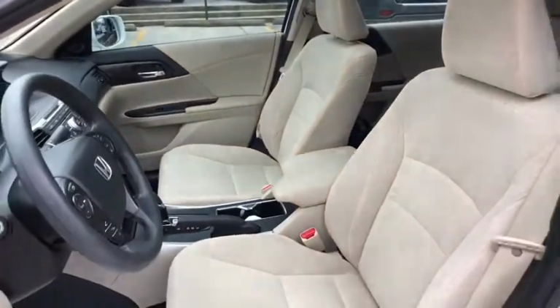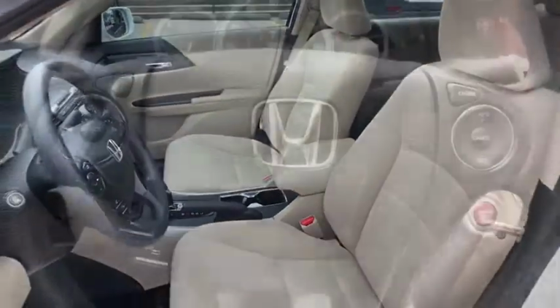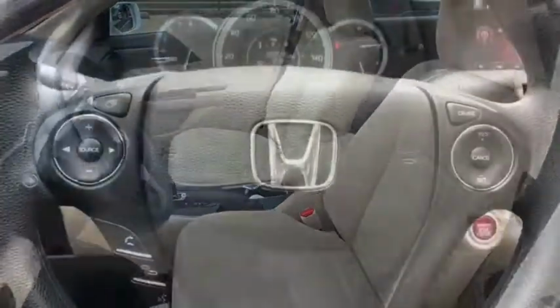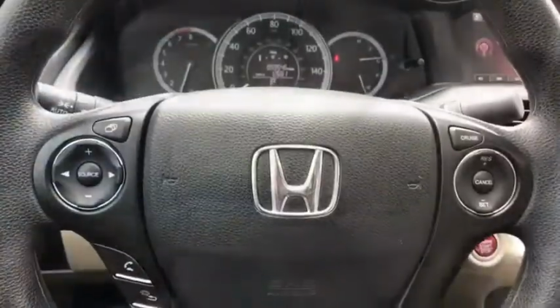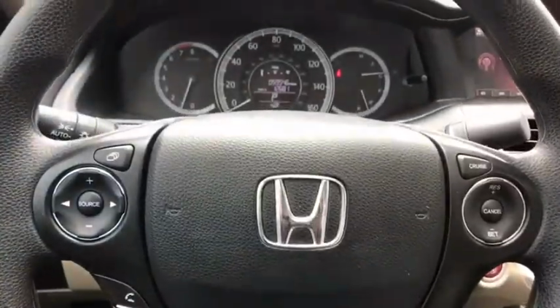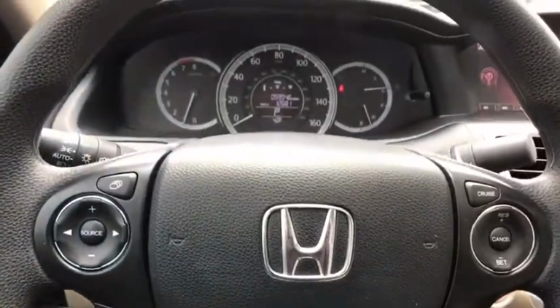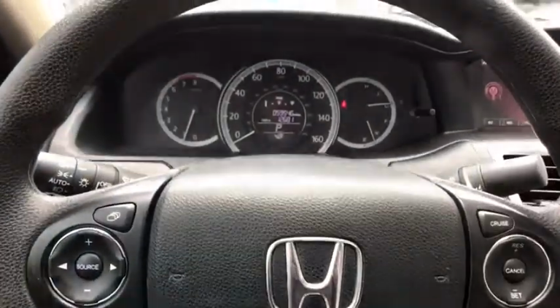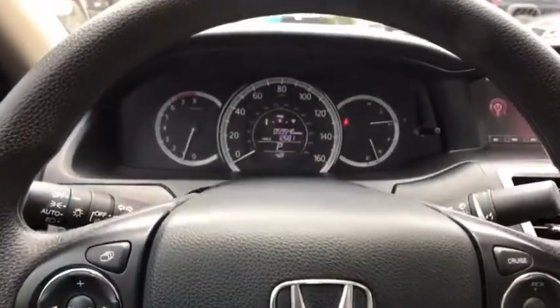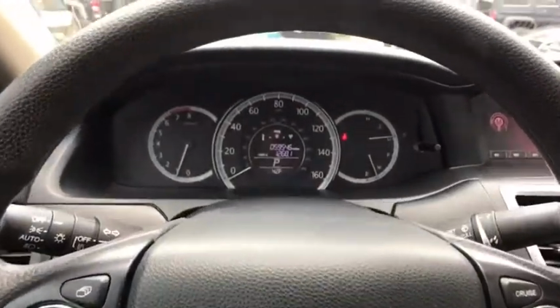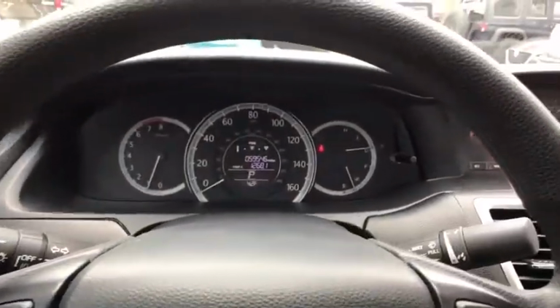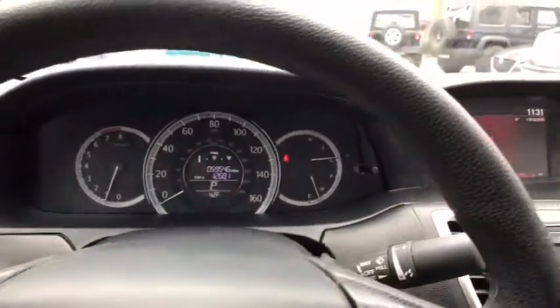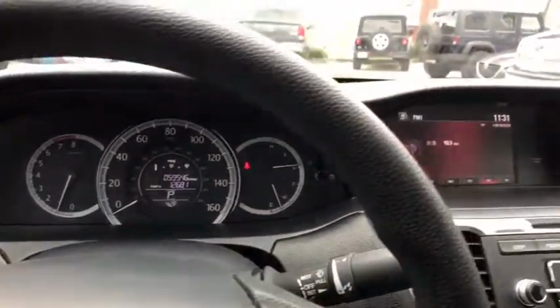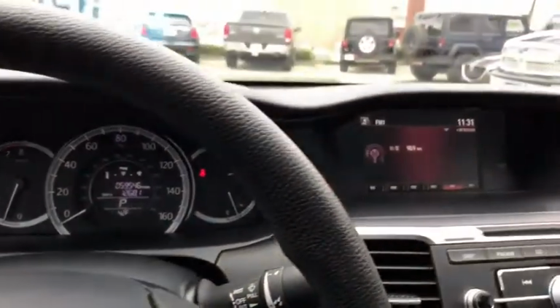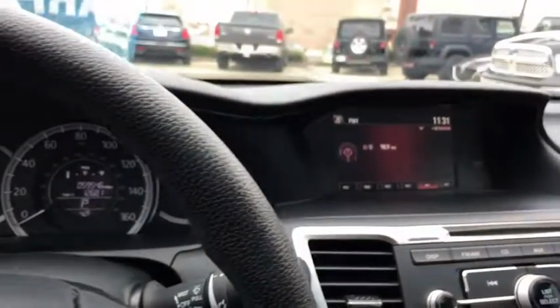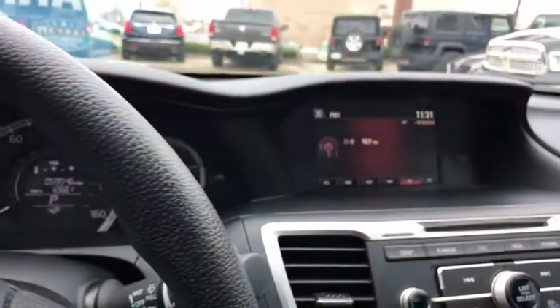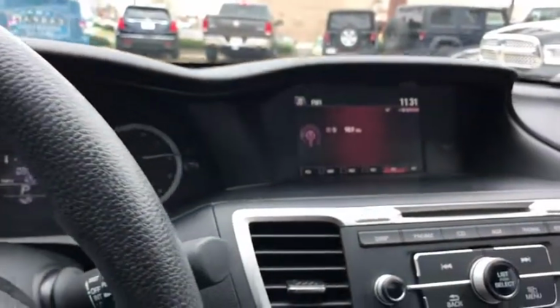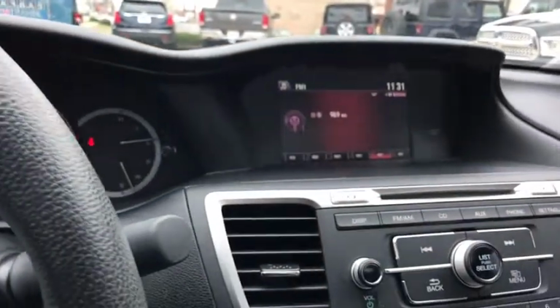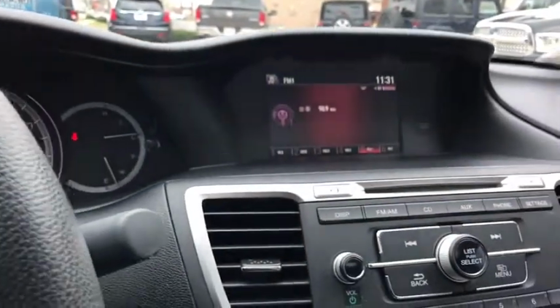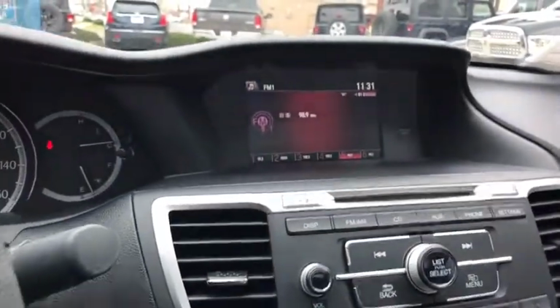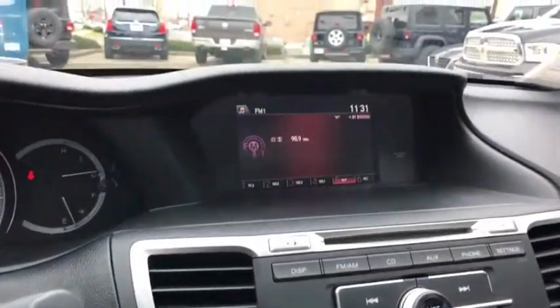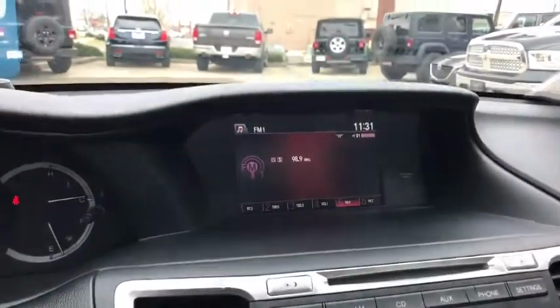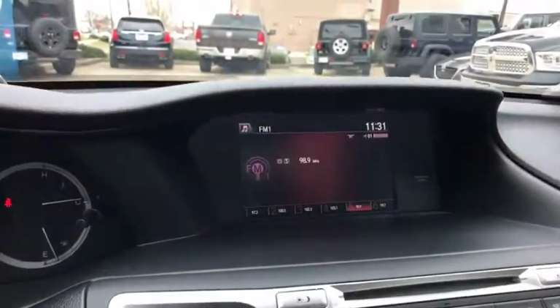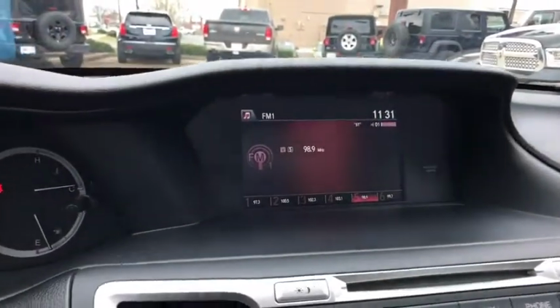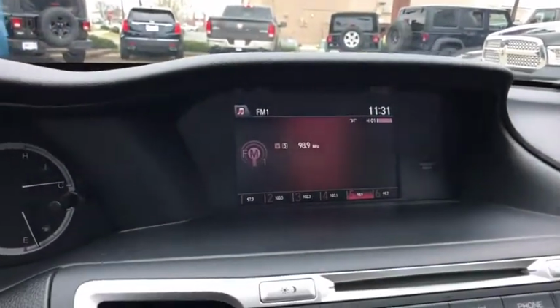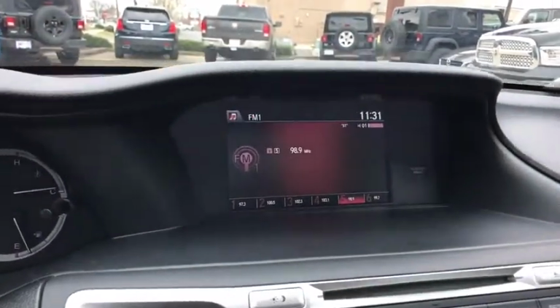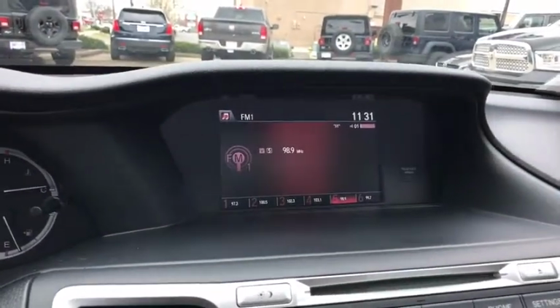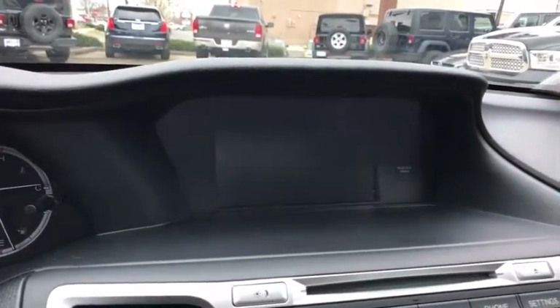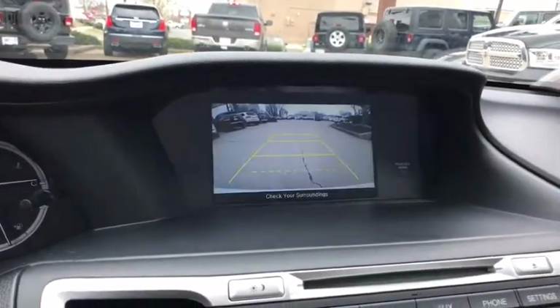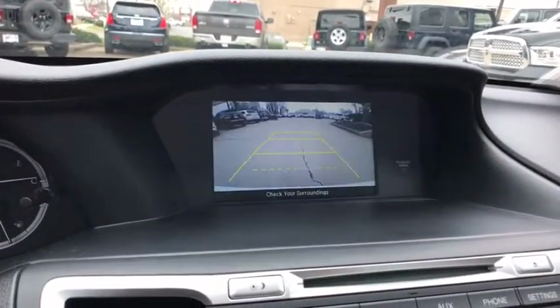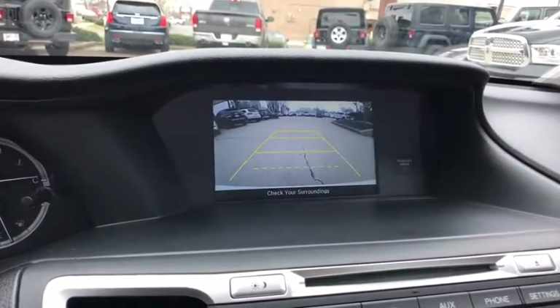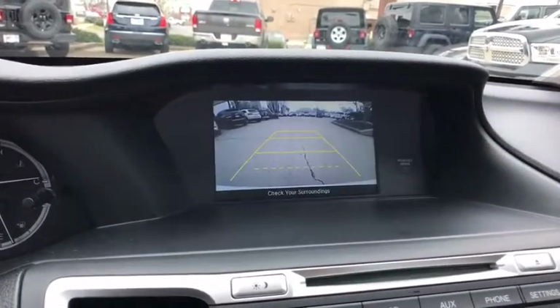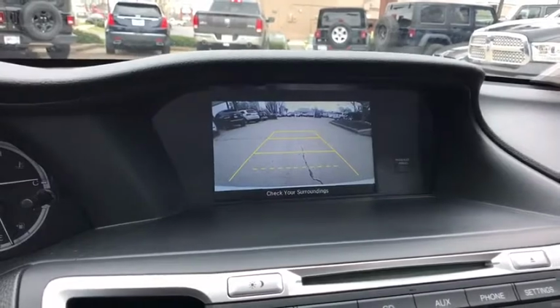Electronic stability control, remote keyless entry, power moonroof, brake assist, panic alarm, tachometer, overhead console, cloth seat trim.